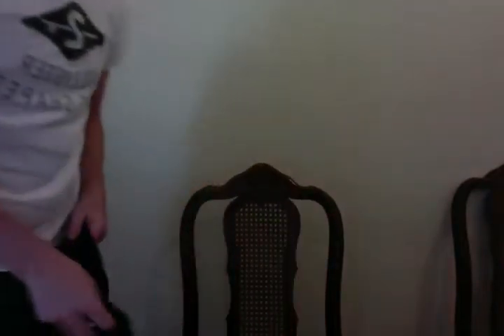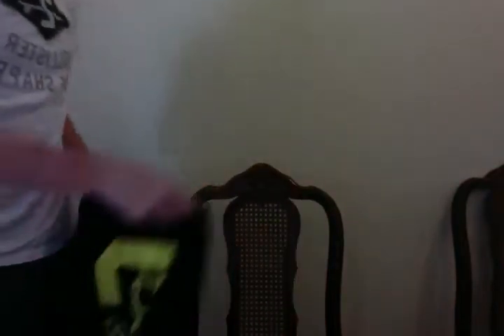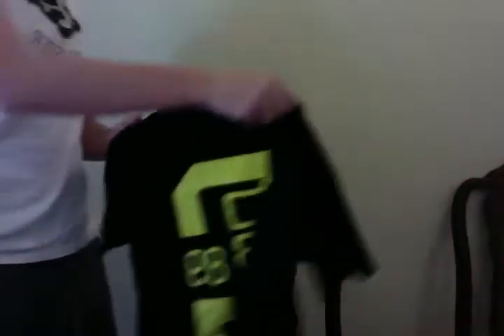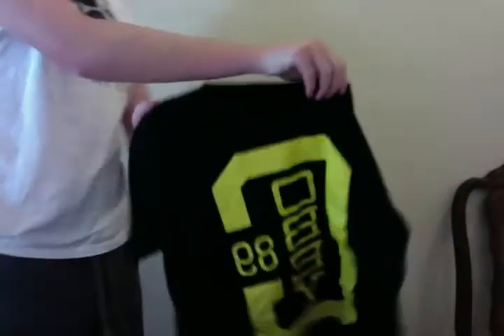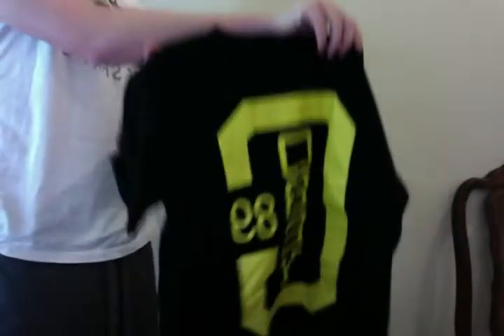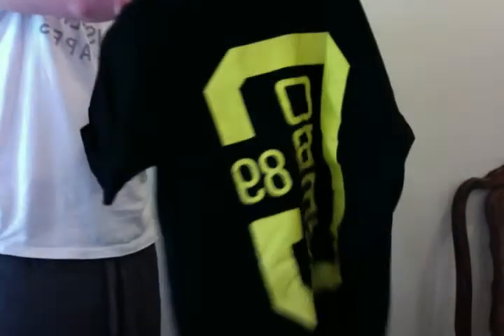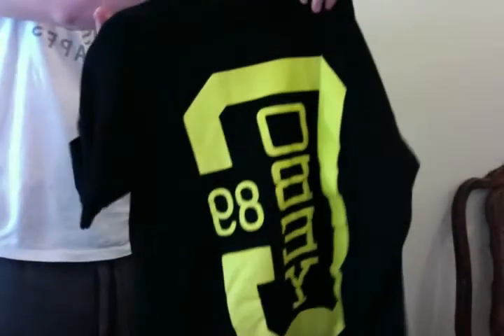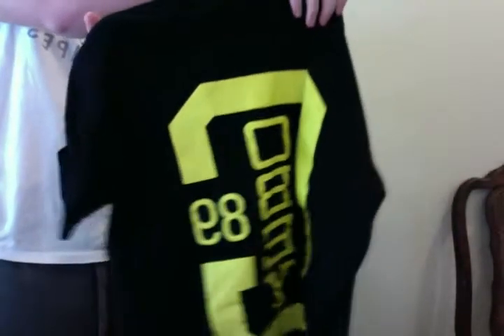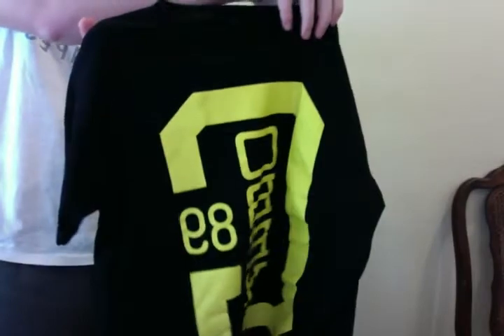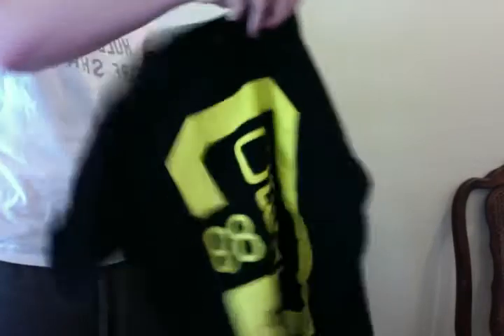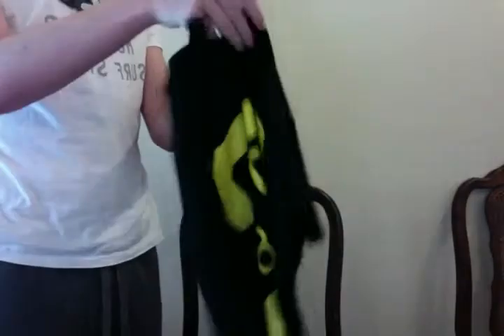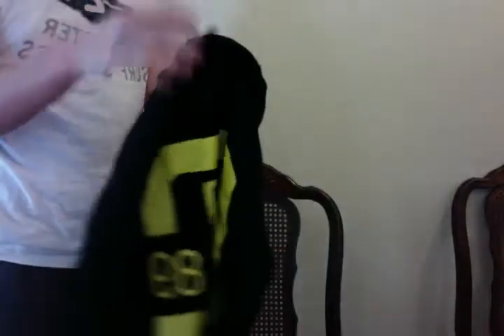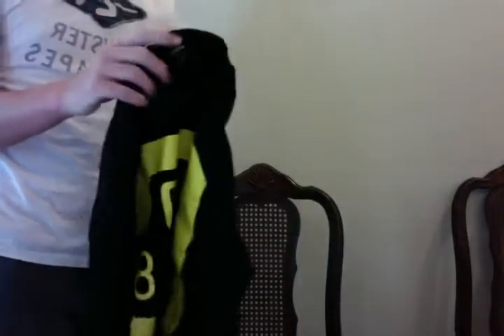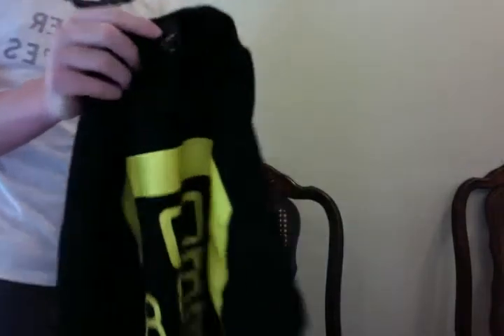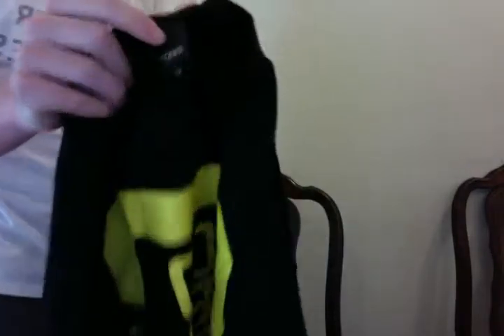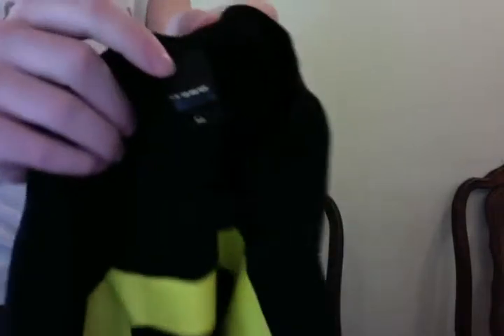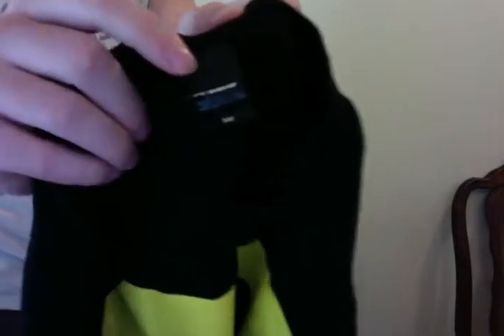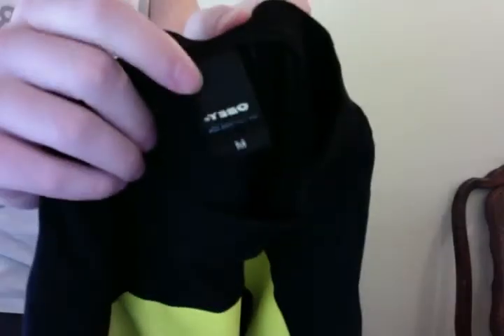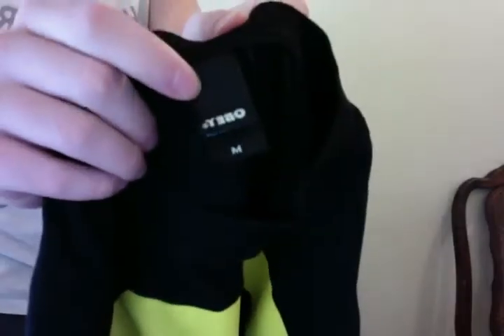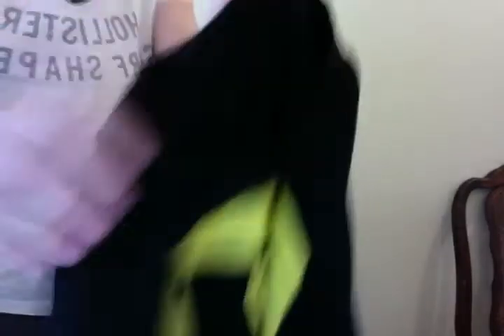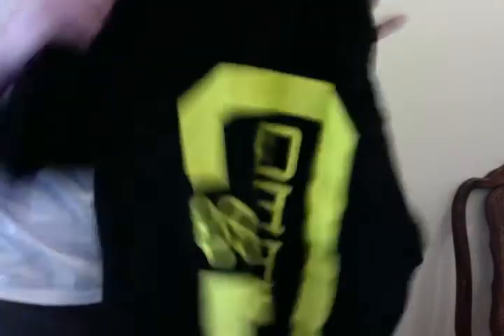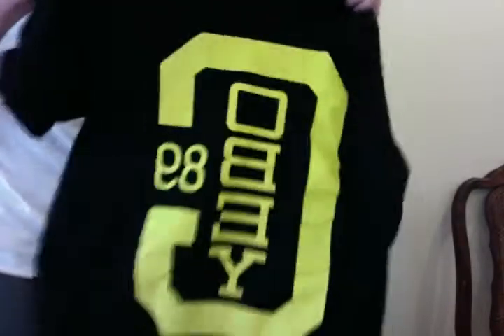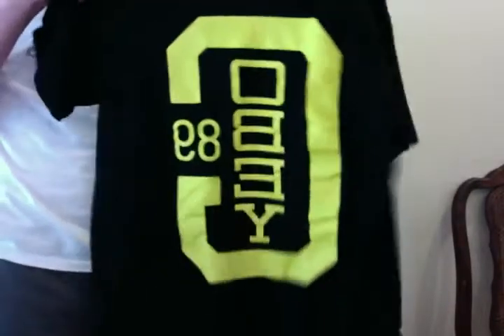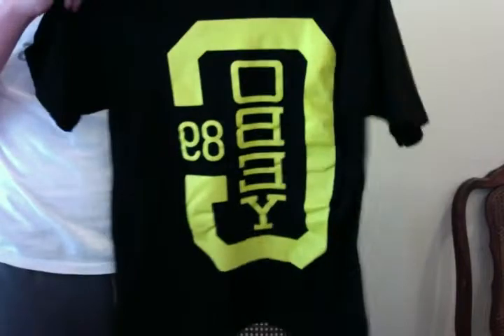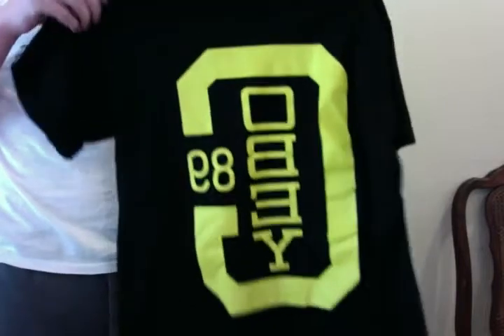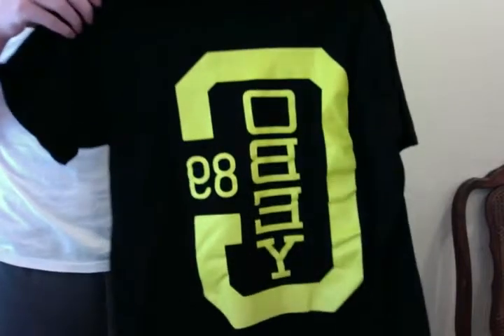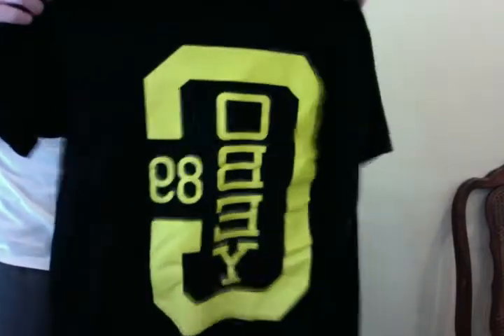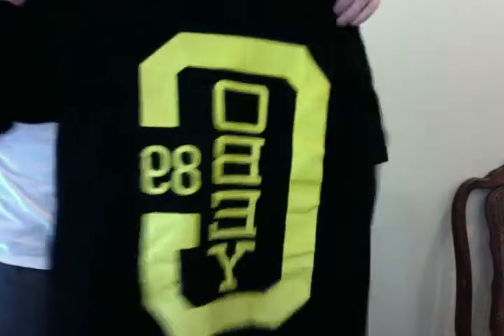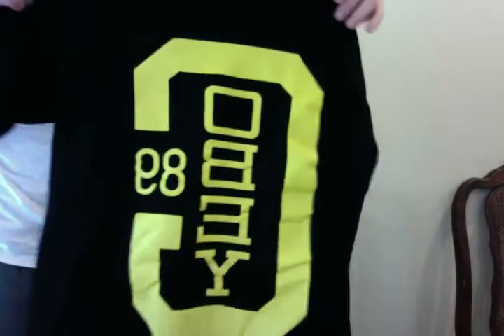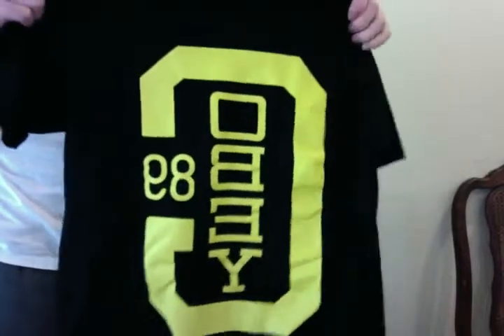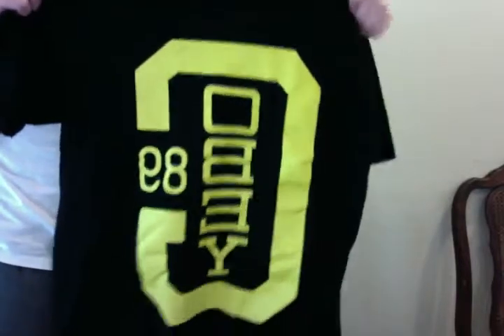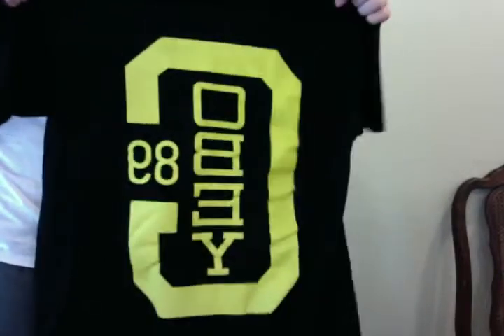Got a sweet Obey shirt, size medium — there's the tag. Really good condition, probably about 20 bucks.